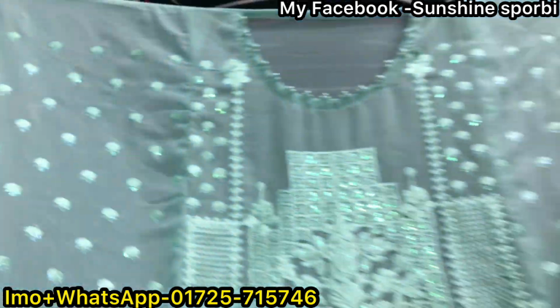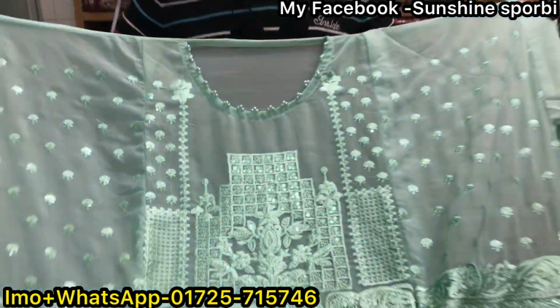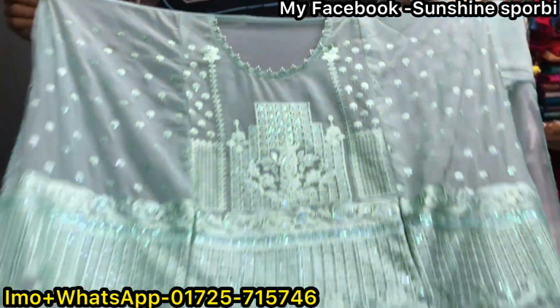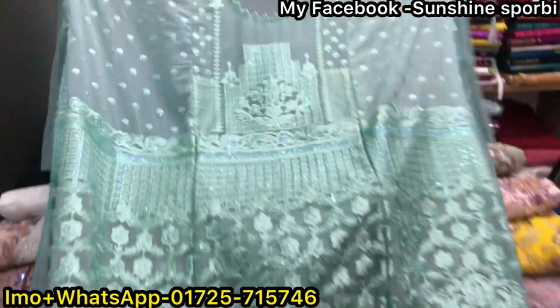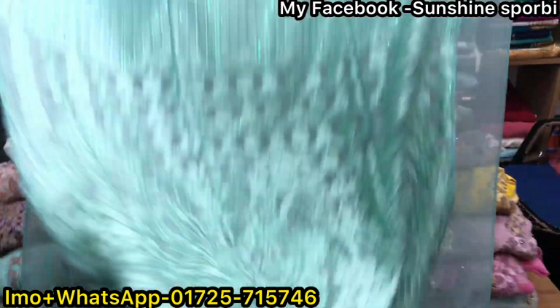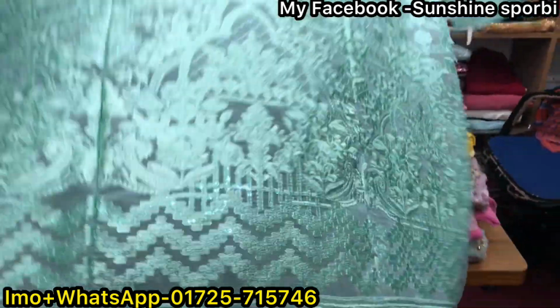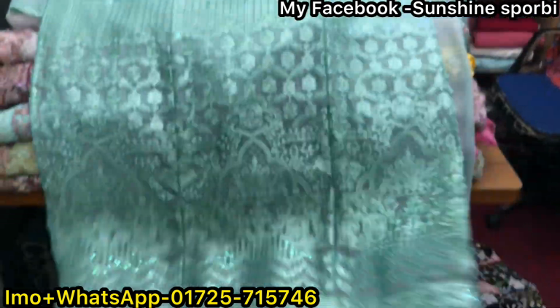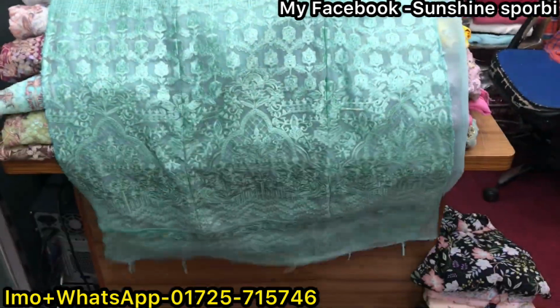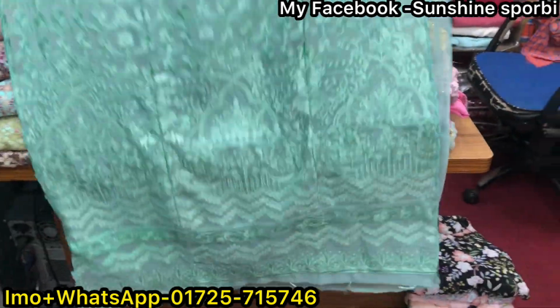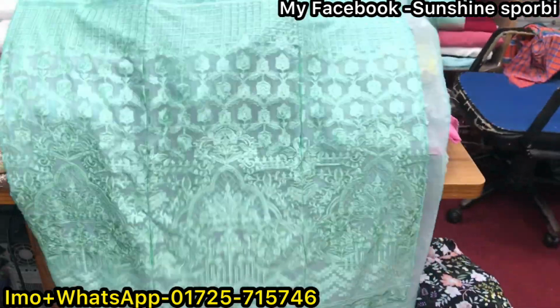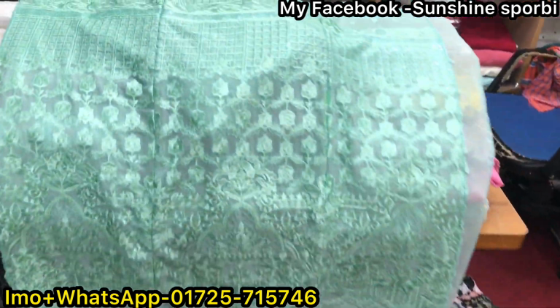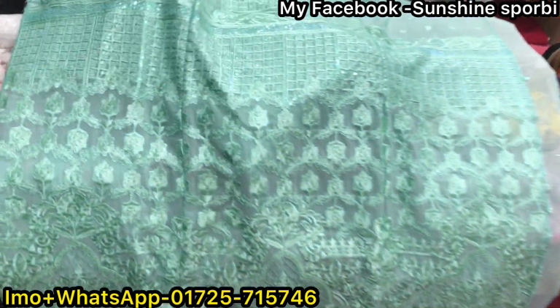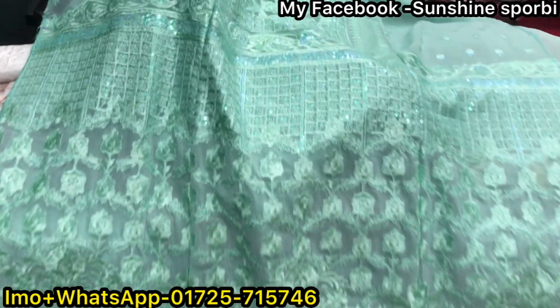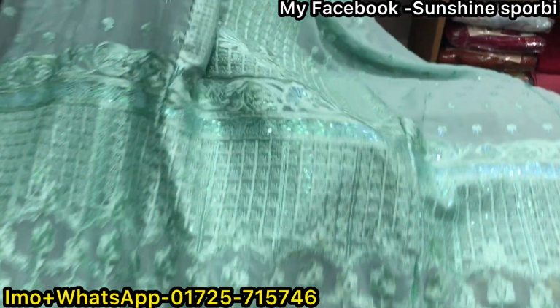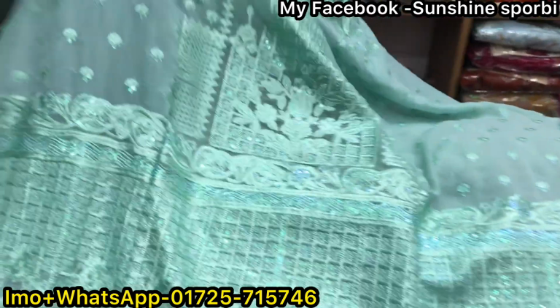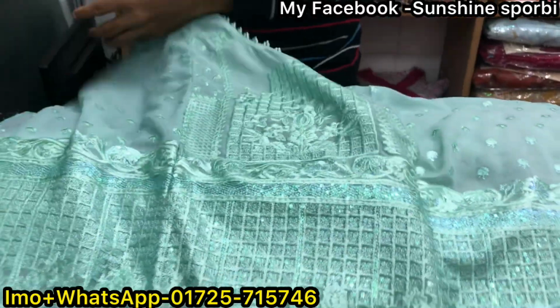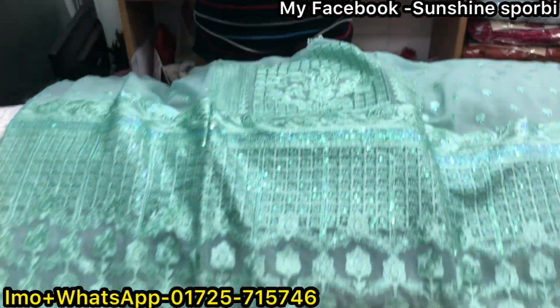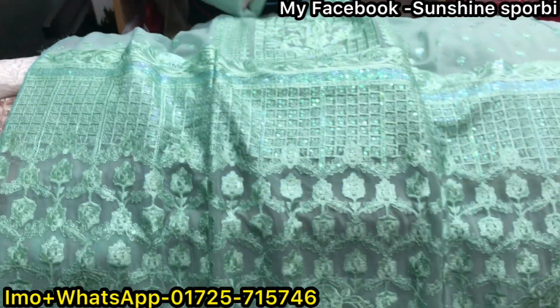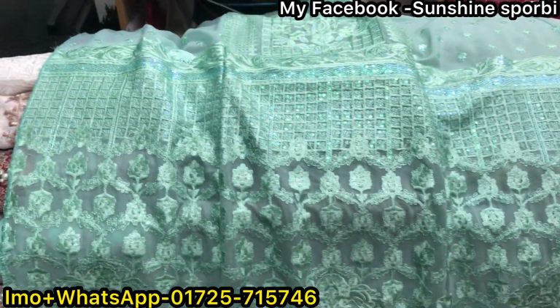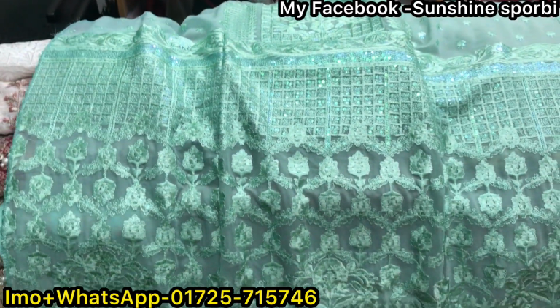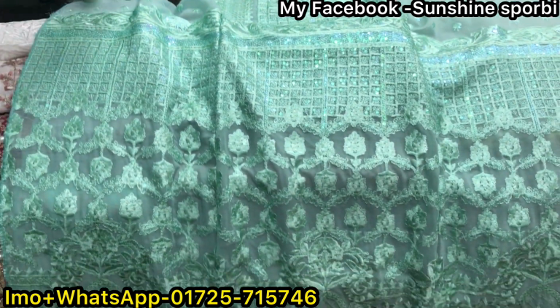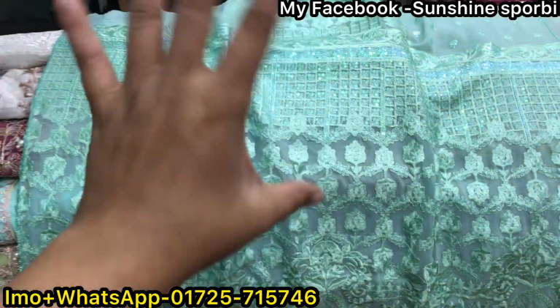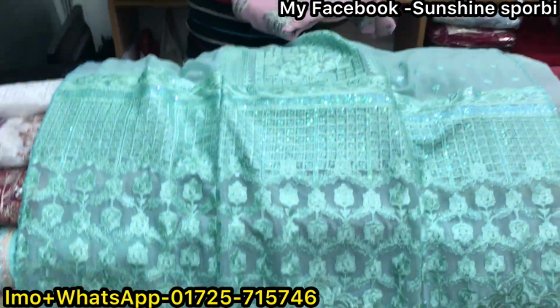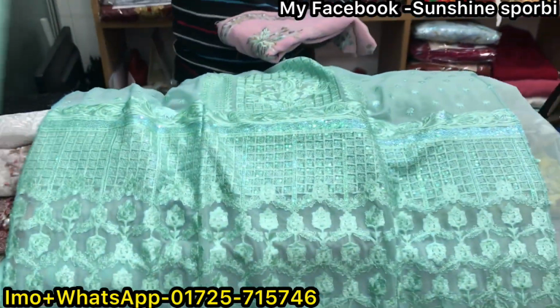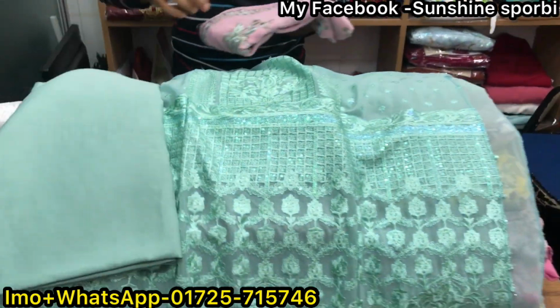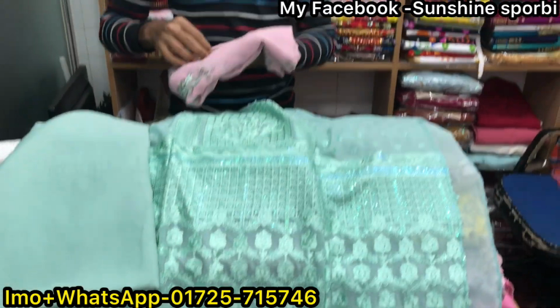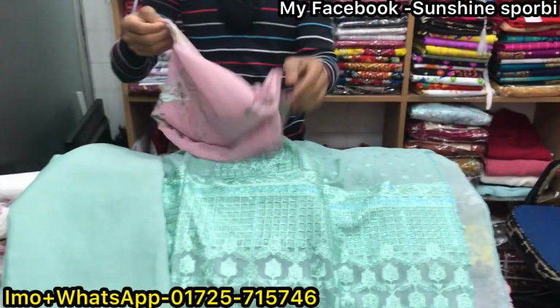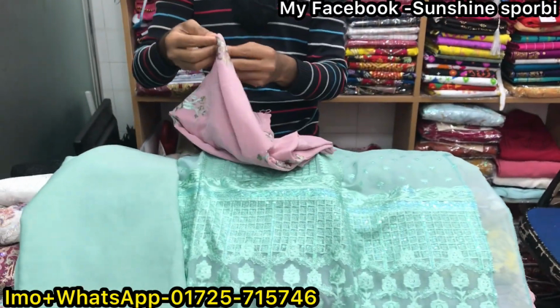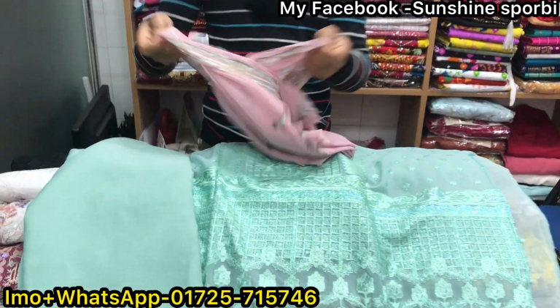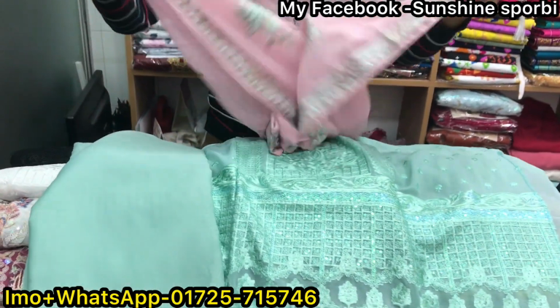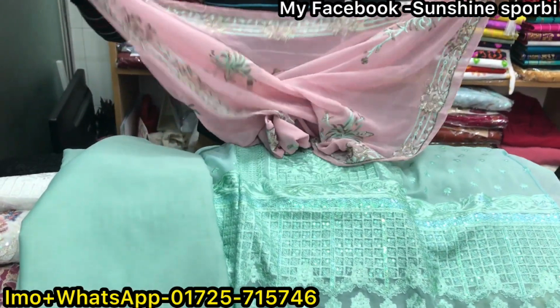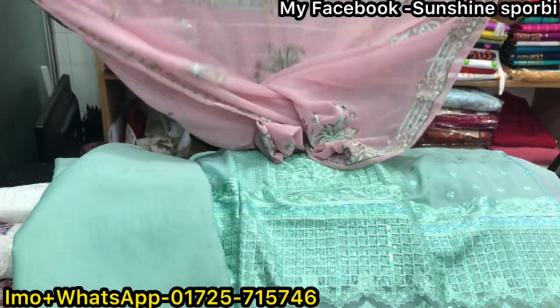I don't know — the video is very good. I will see that in the video. This is the same. You can see a little bit of a butterfly, and the combination is very beautiful. It's very very good.